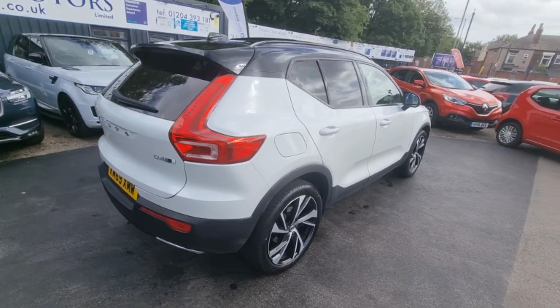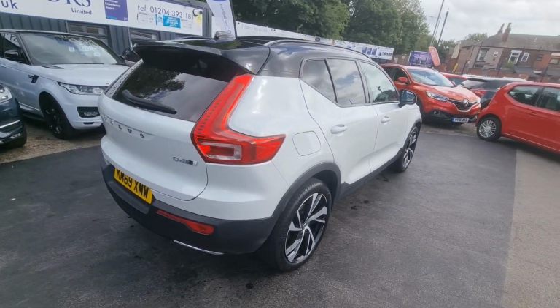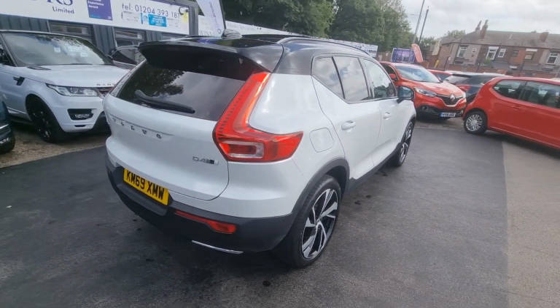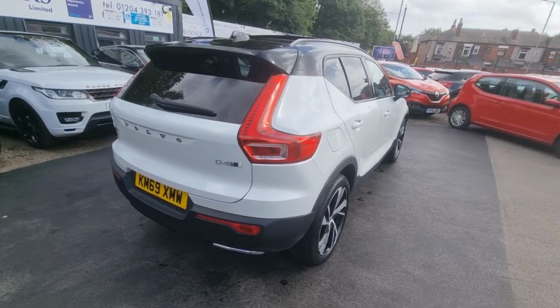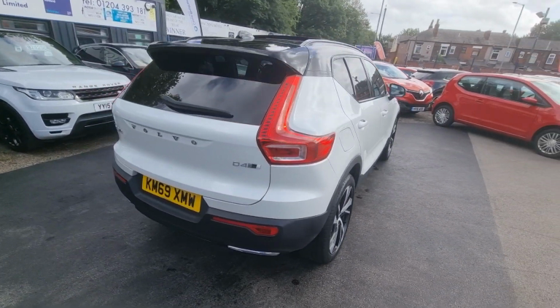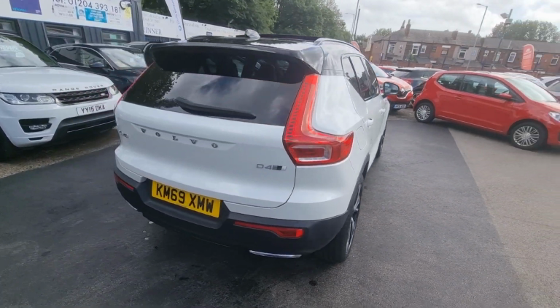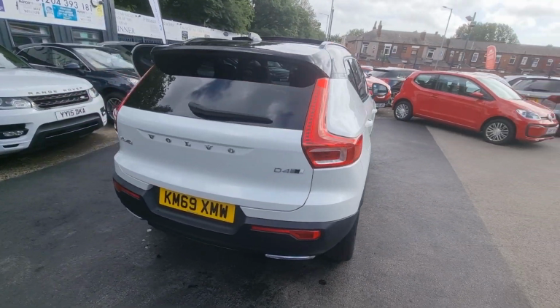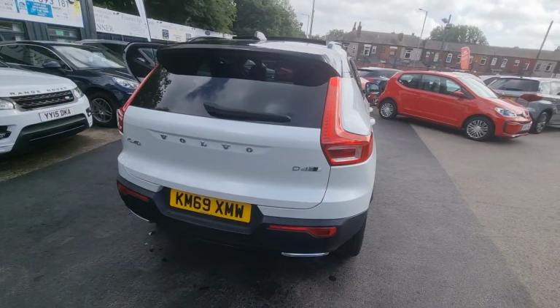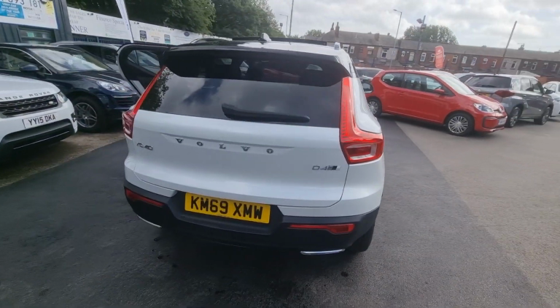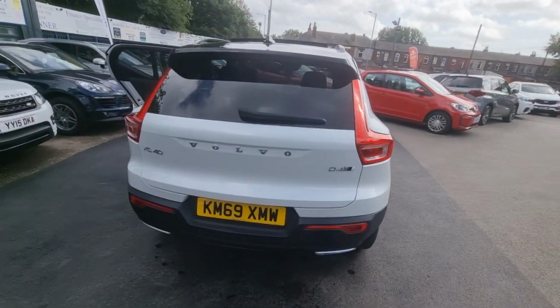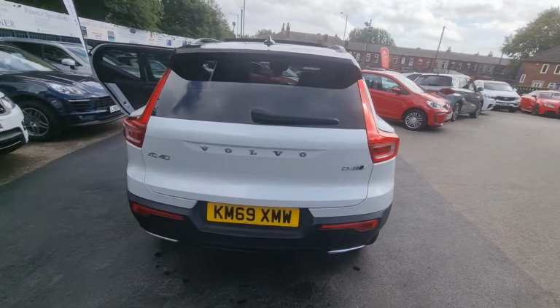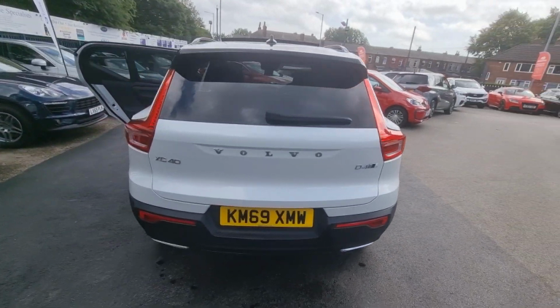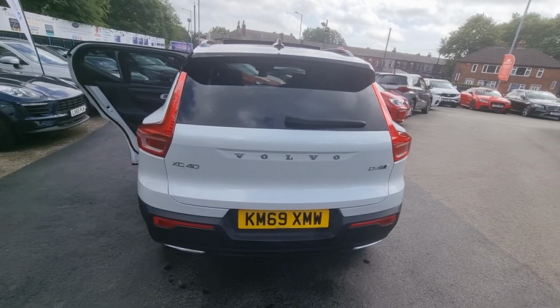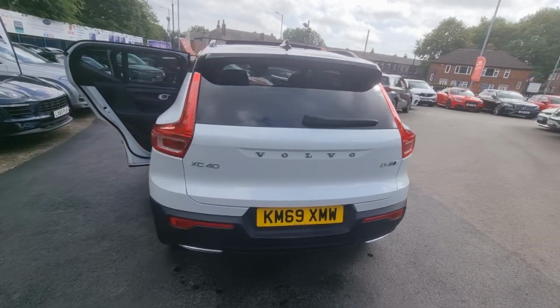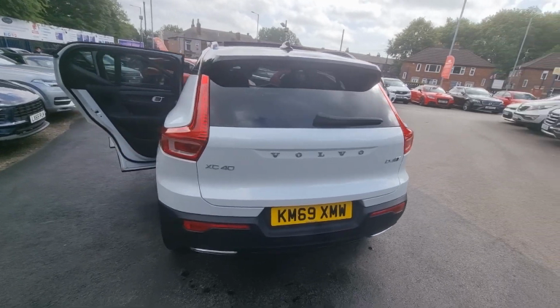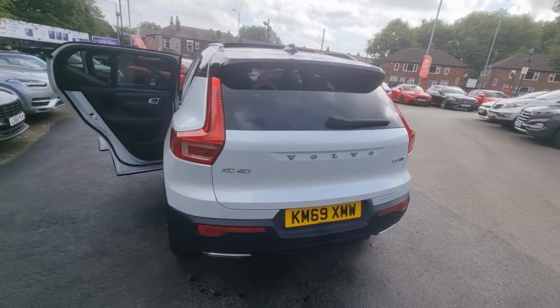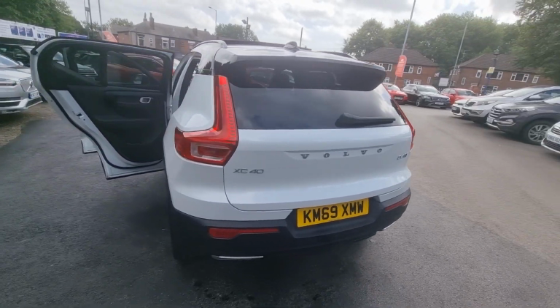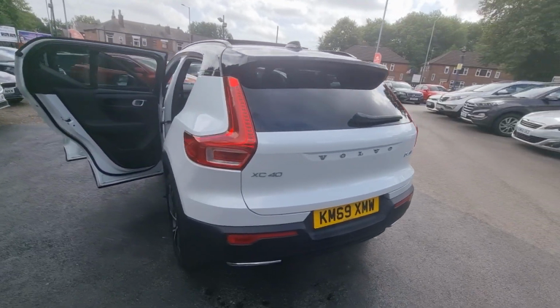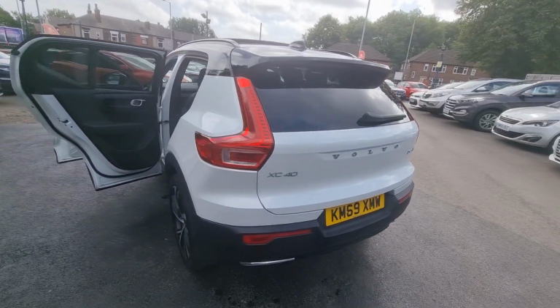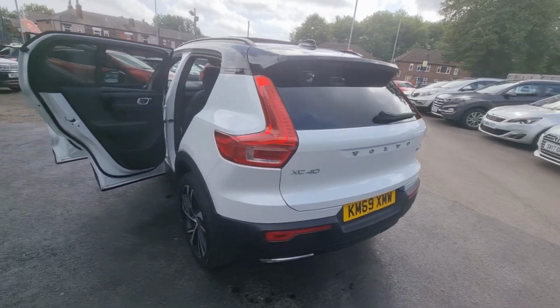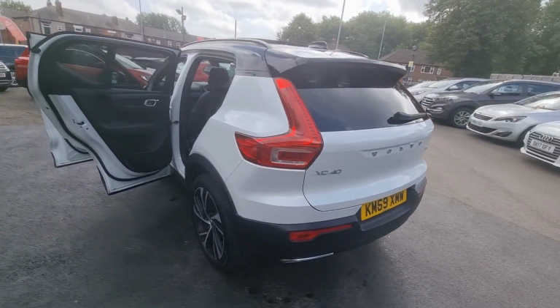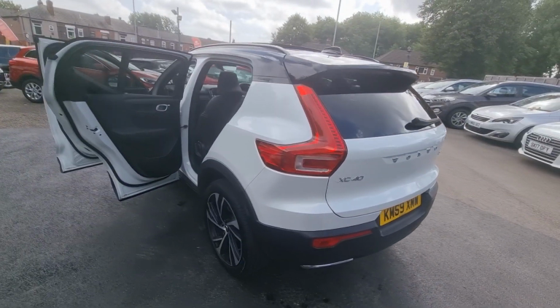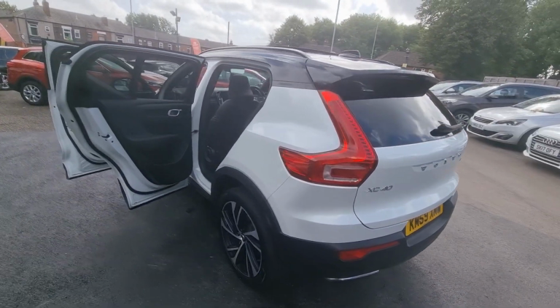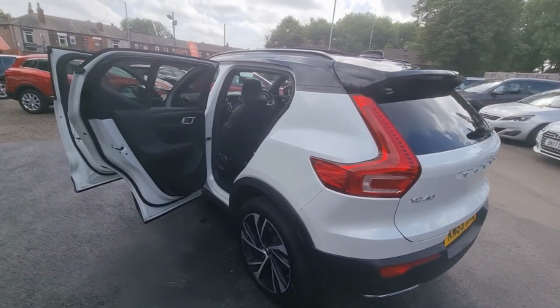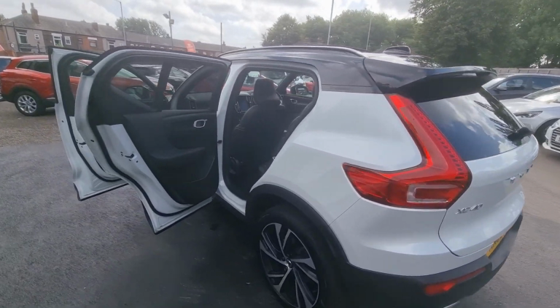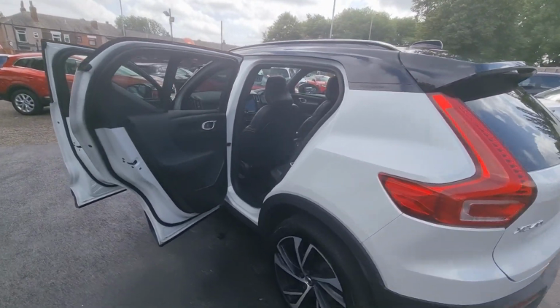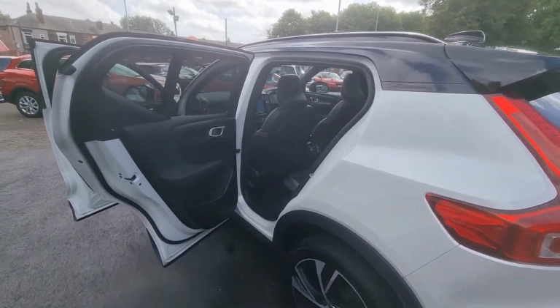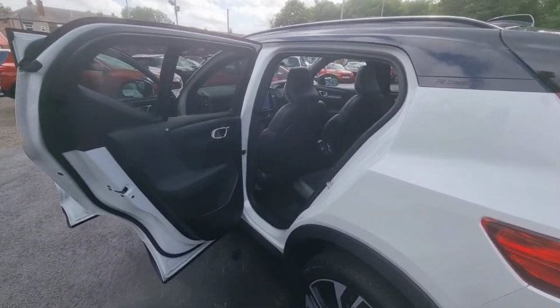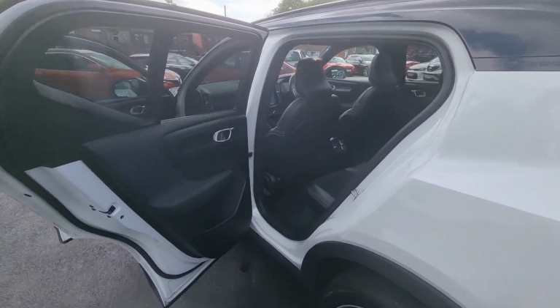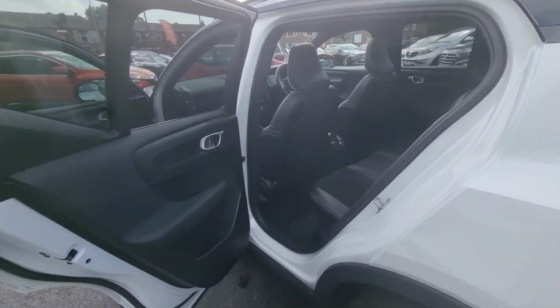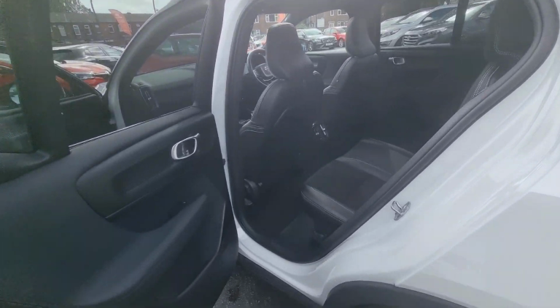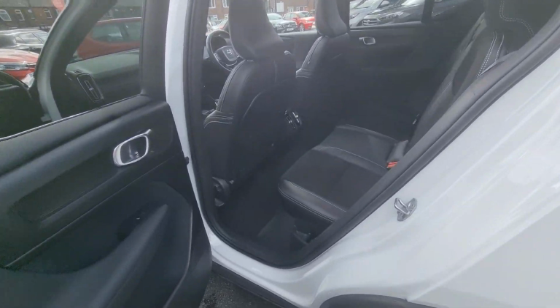Hi everyone, it's Braden at Cromptoway Maltors and this is our latest arrival. This is a lovely 2019 69 plate Volvo XC40.